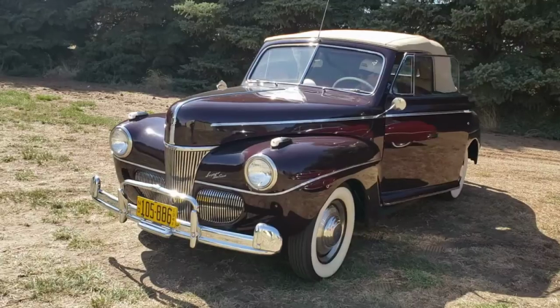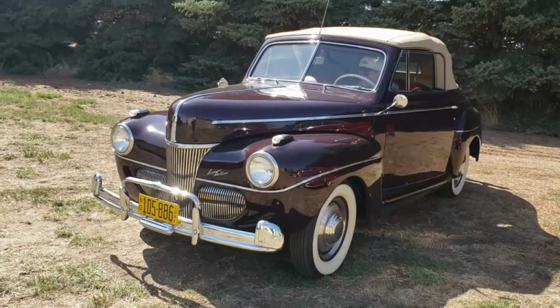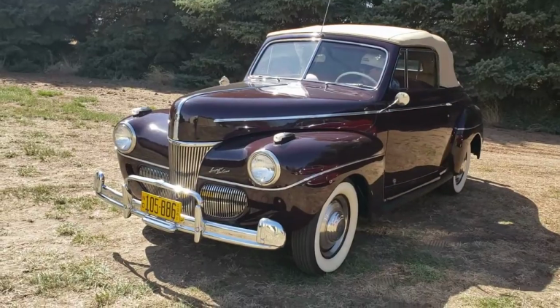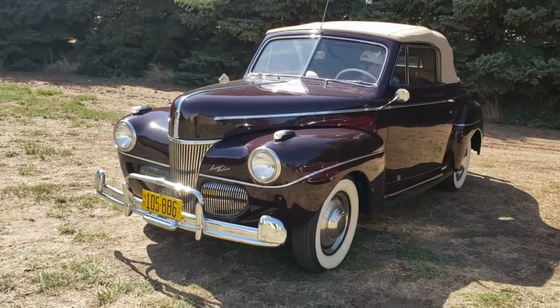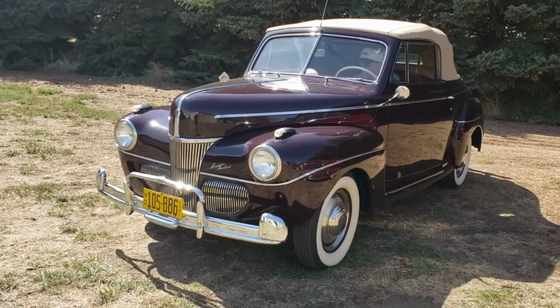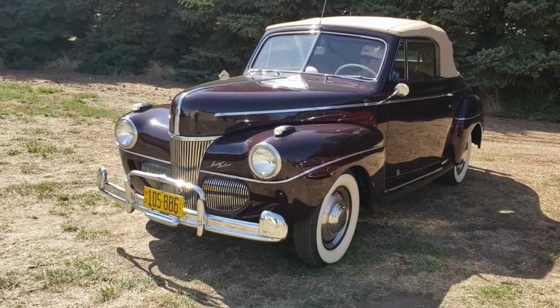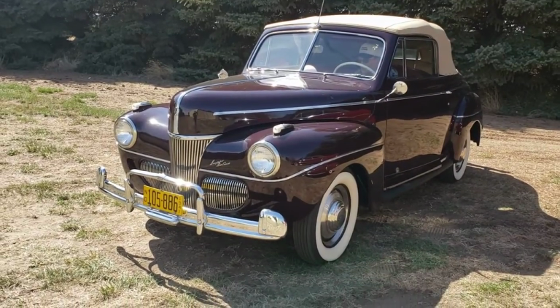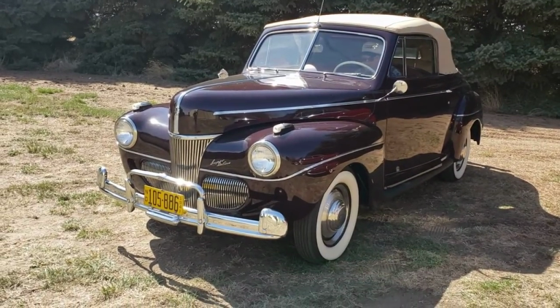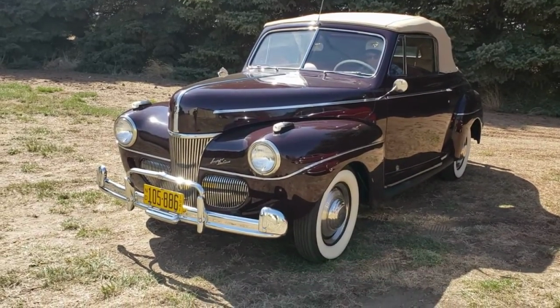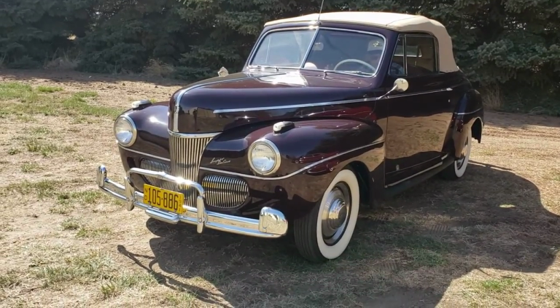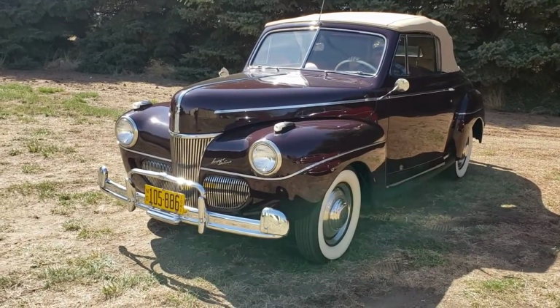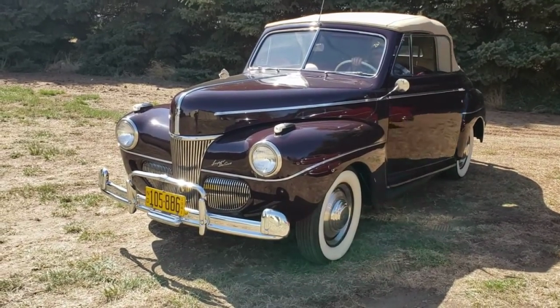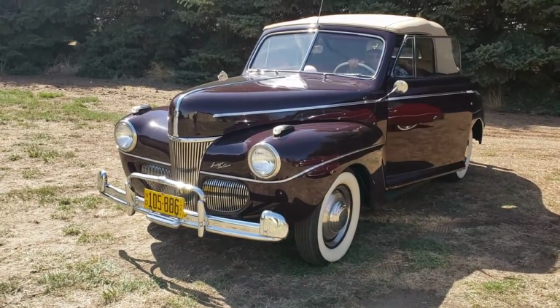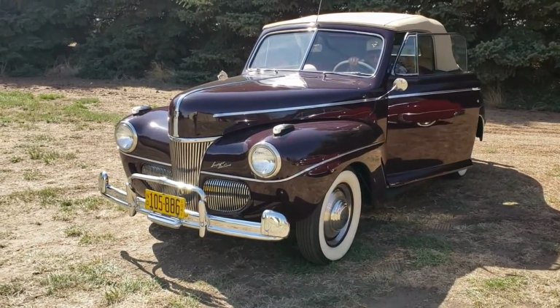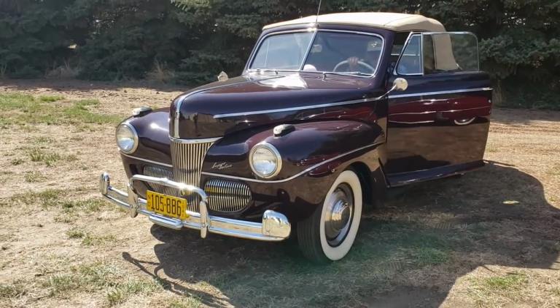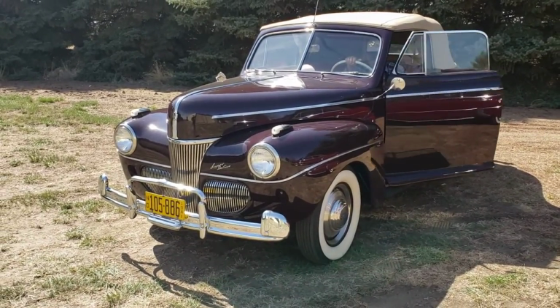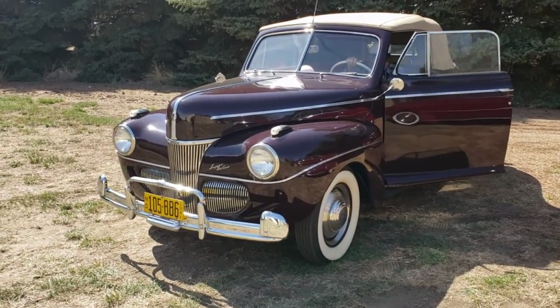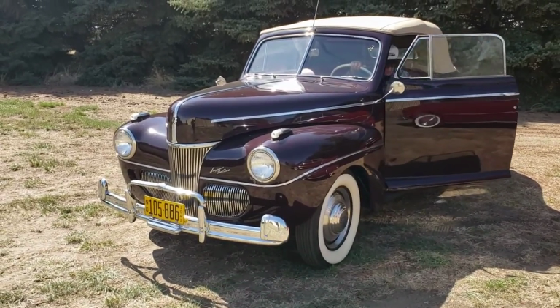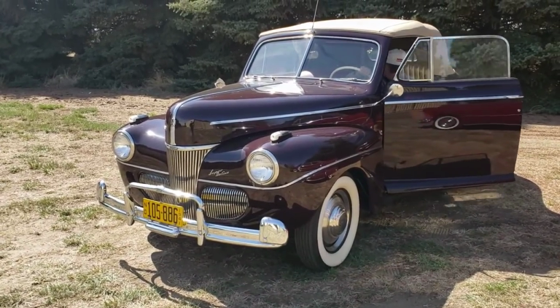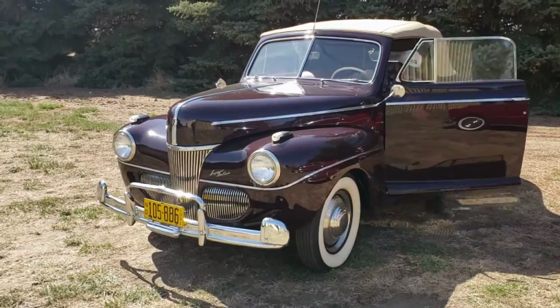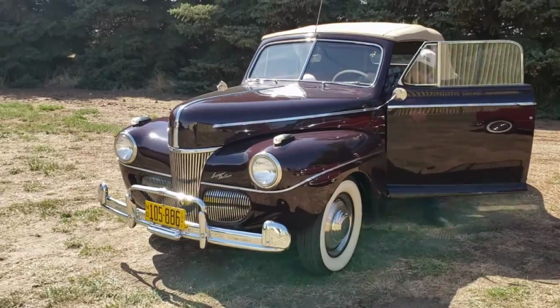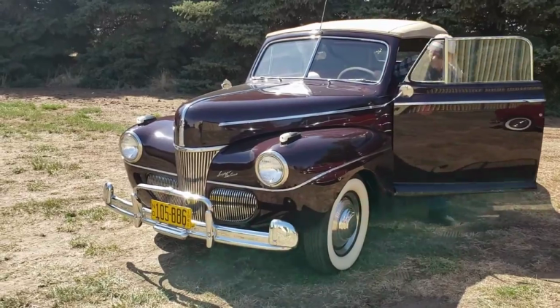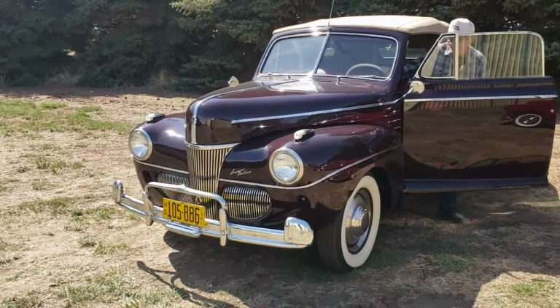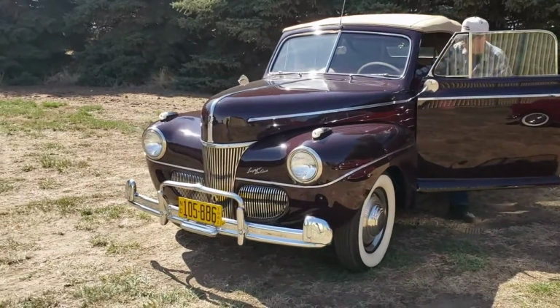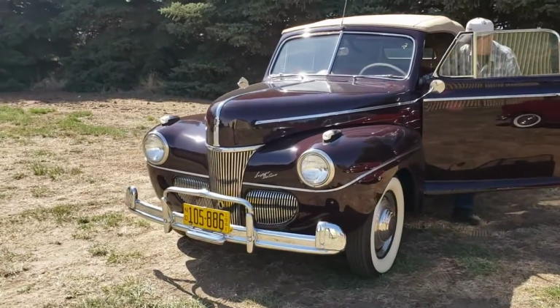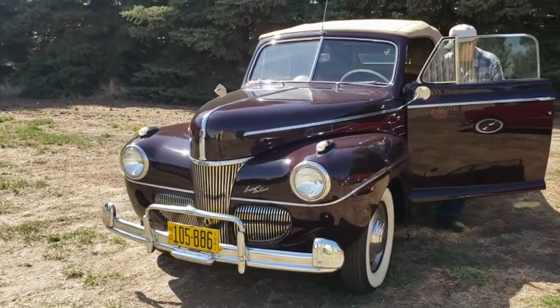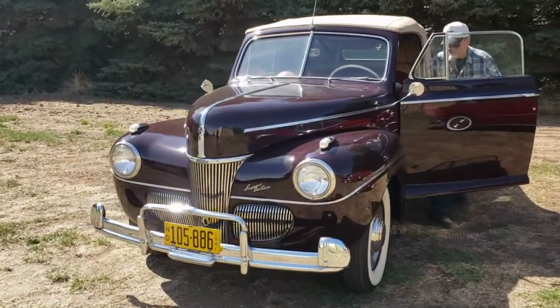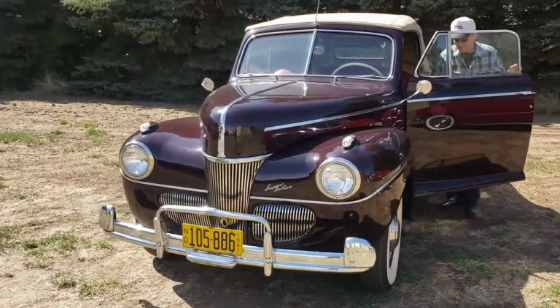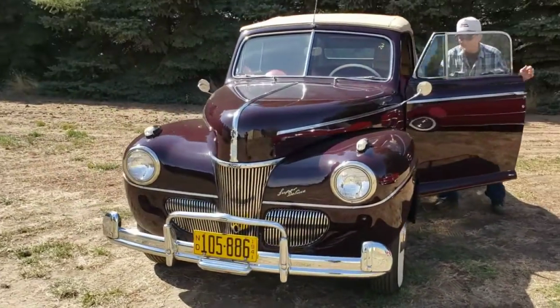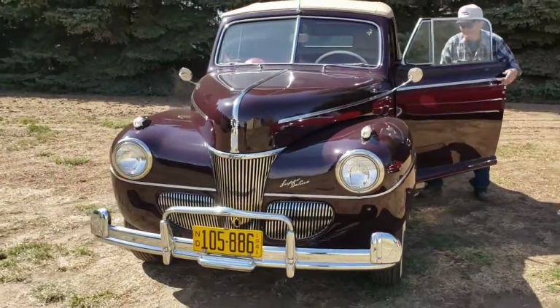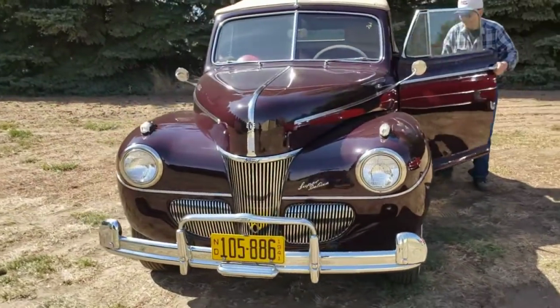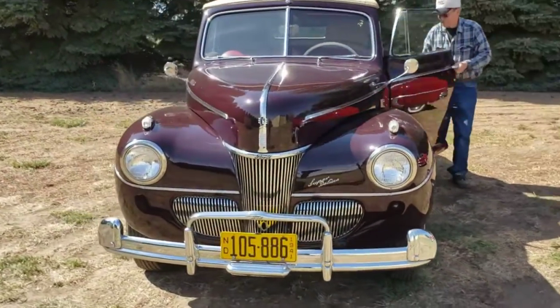This is a 1941 Ford Super Deluxe. This is a Dearborn car, flathead V8, and it is a convertible.